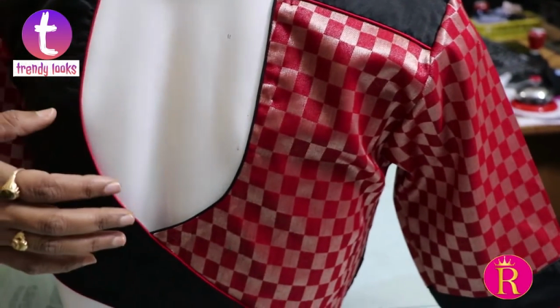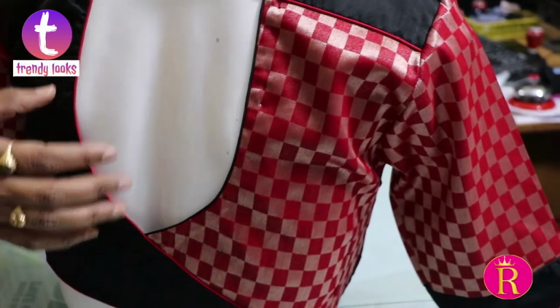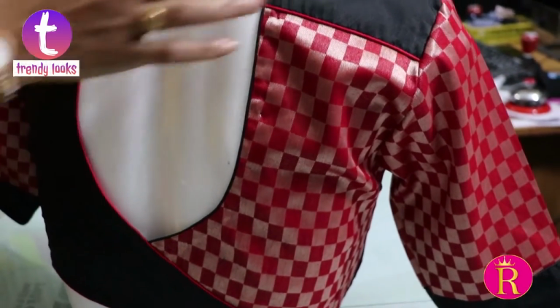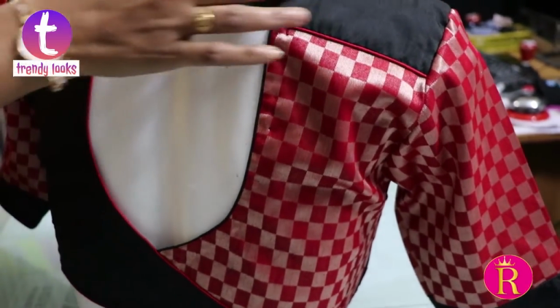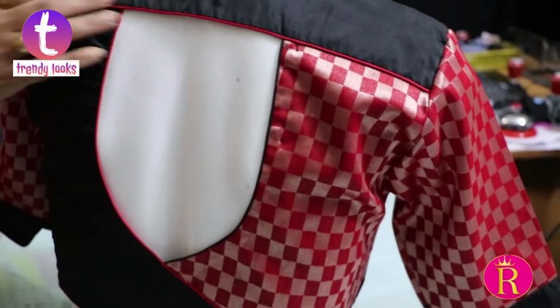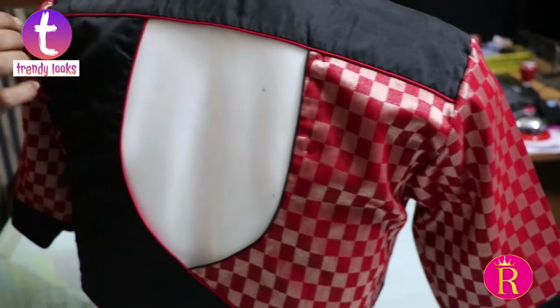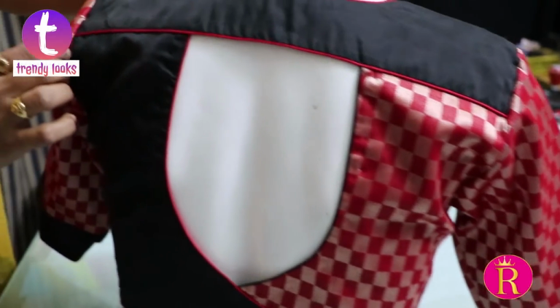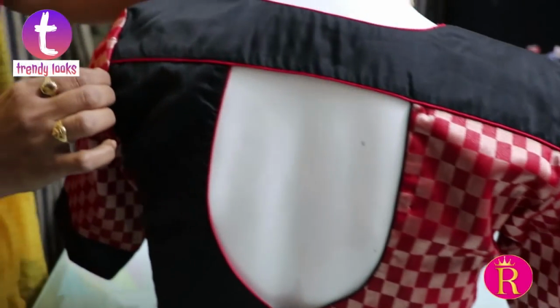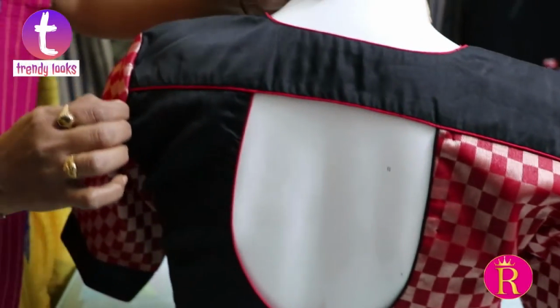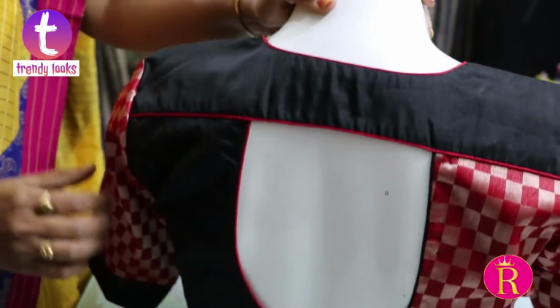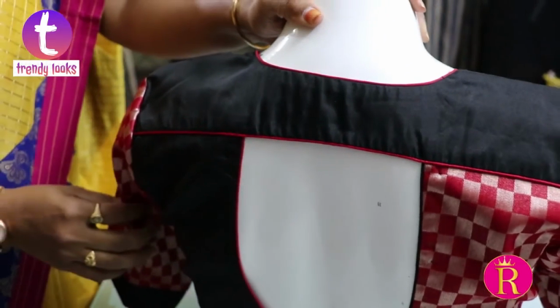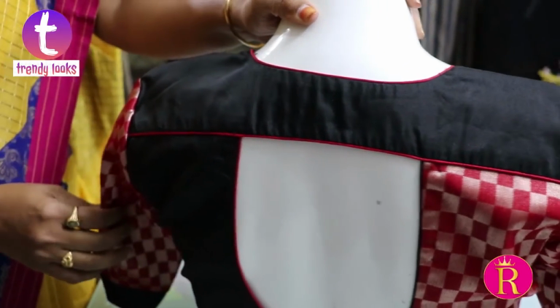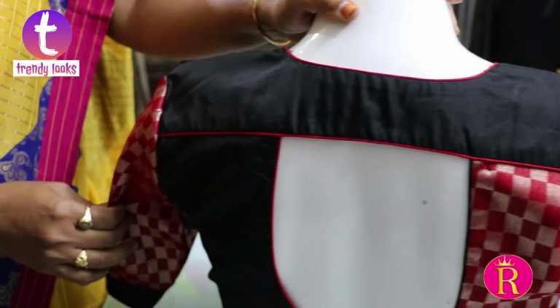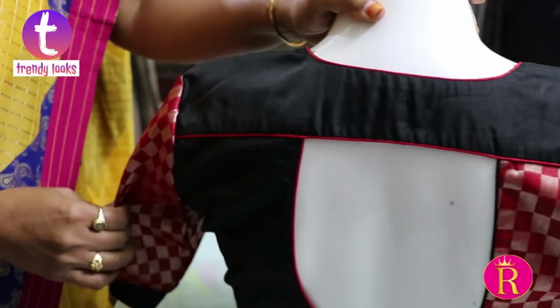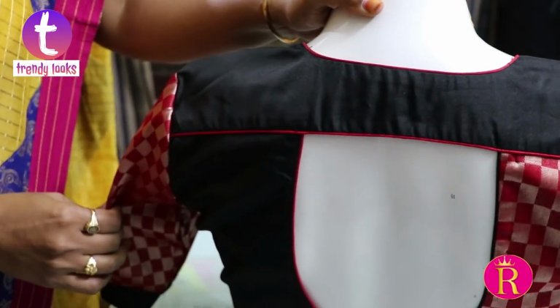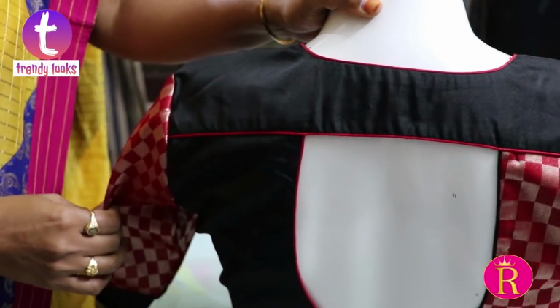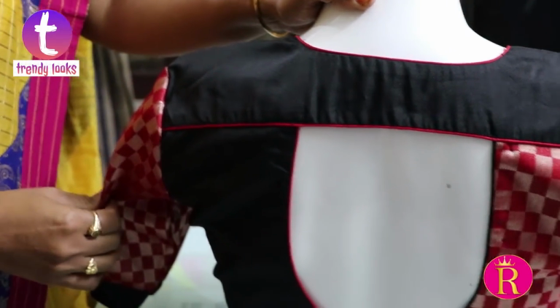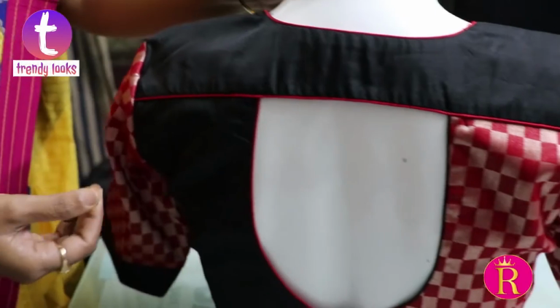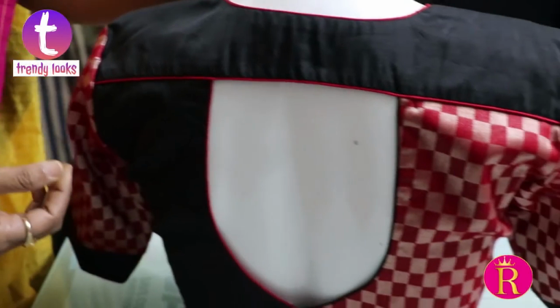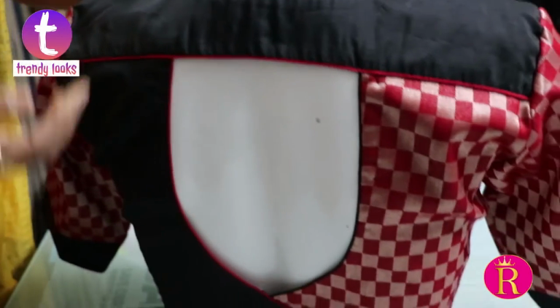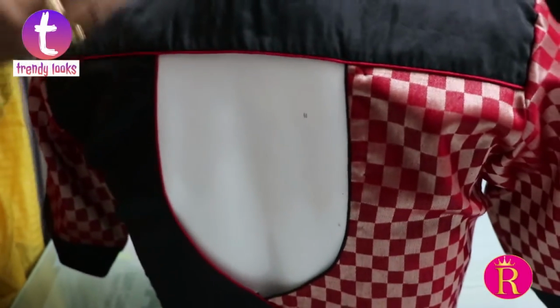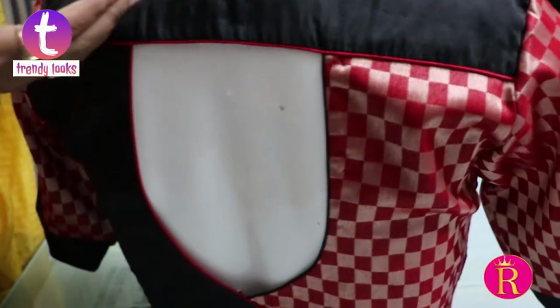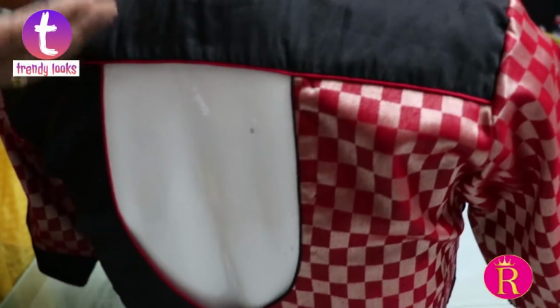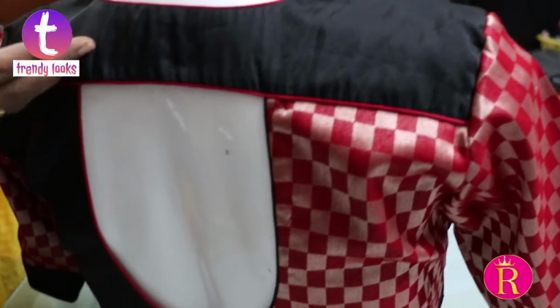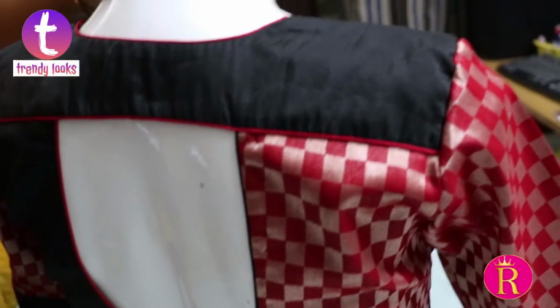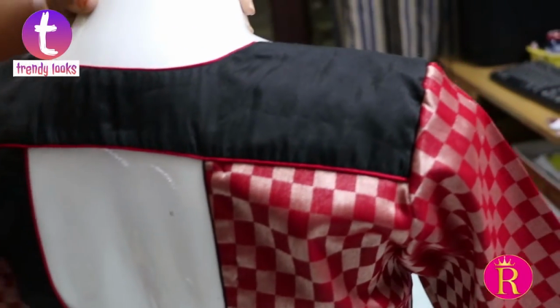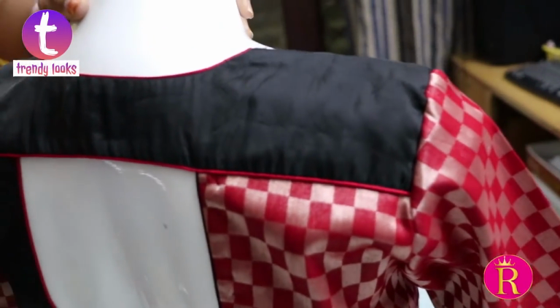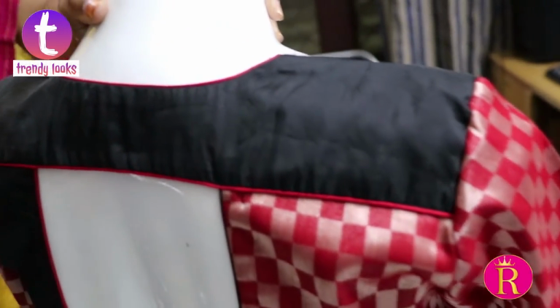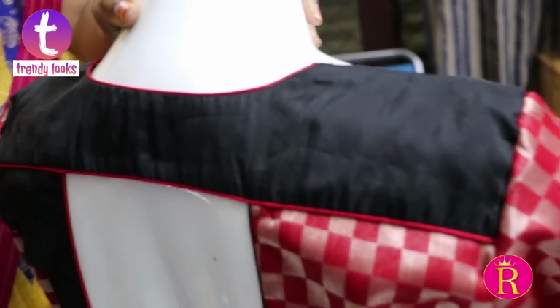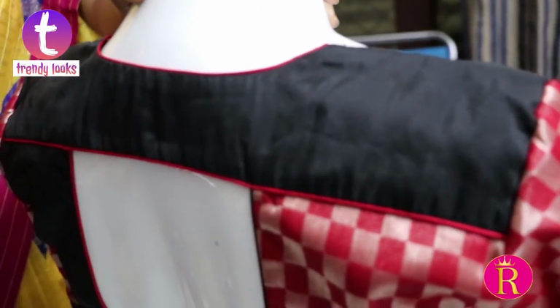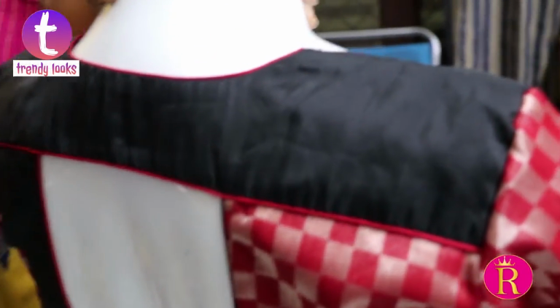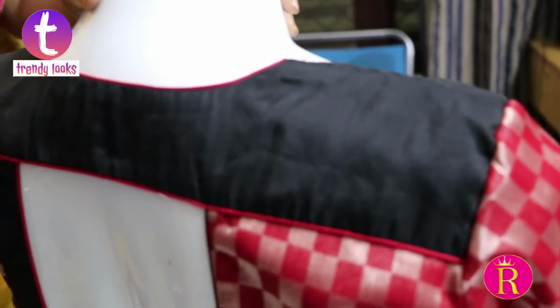This is black and maroon color. This is casual wear. This is a multi-purpose color.